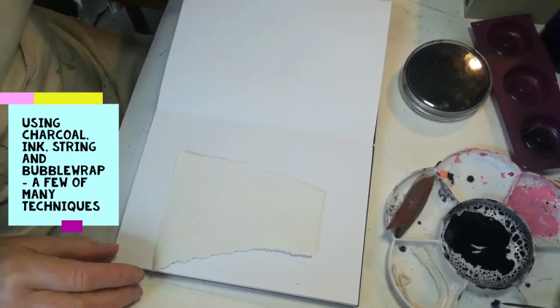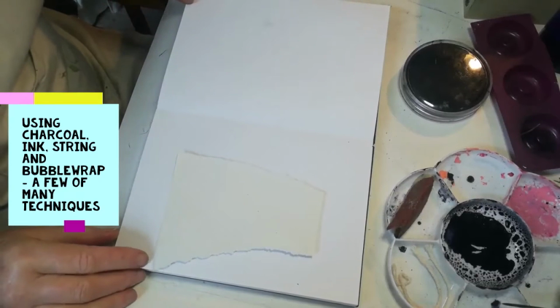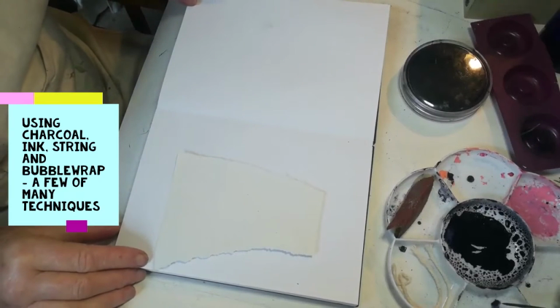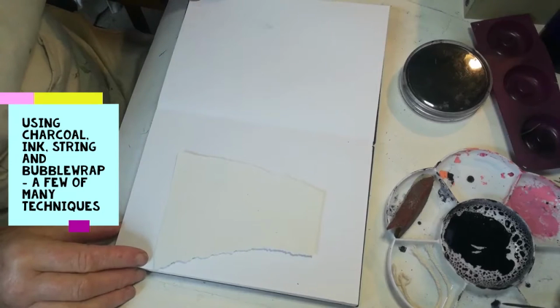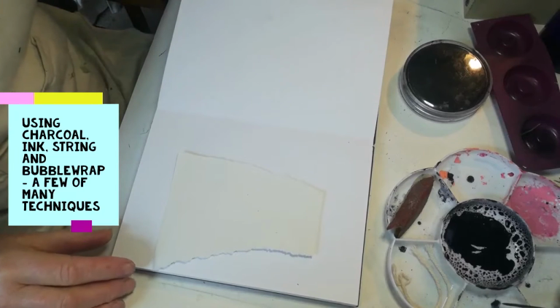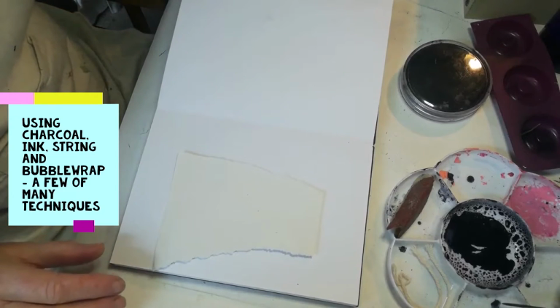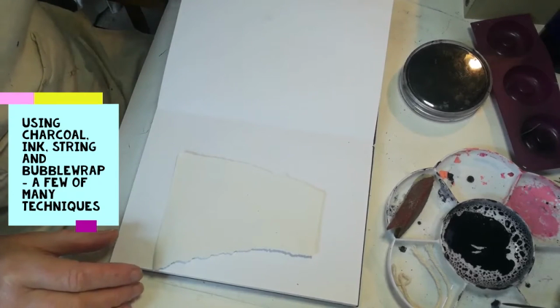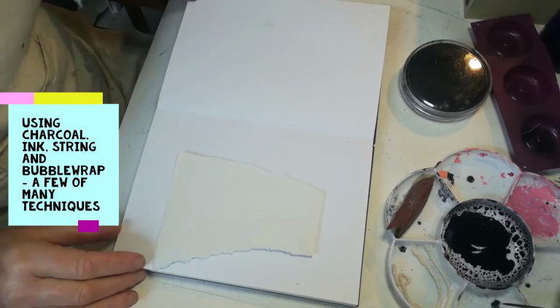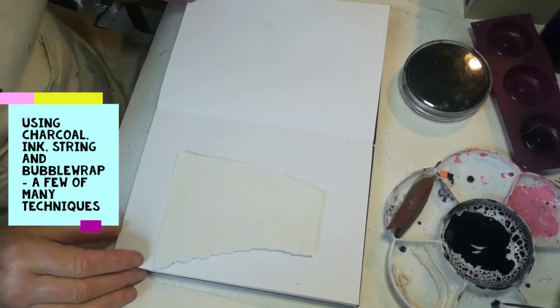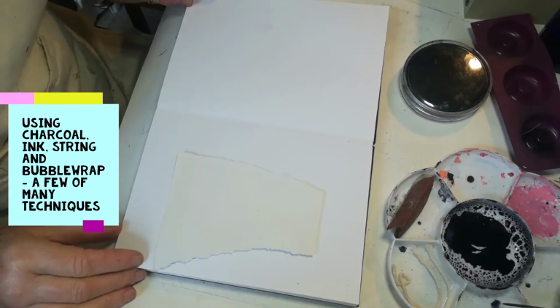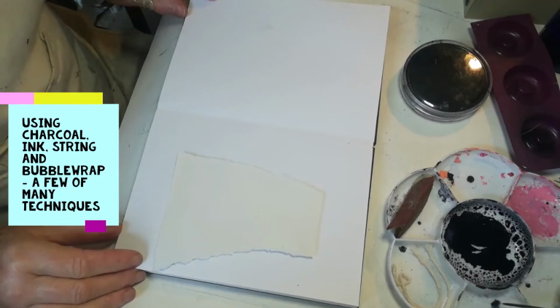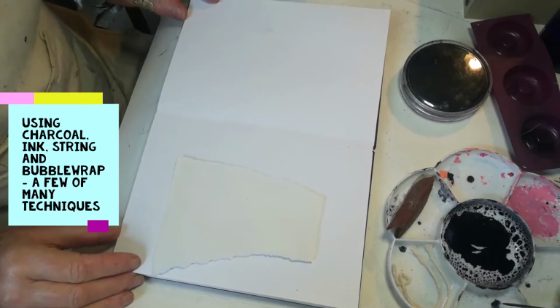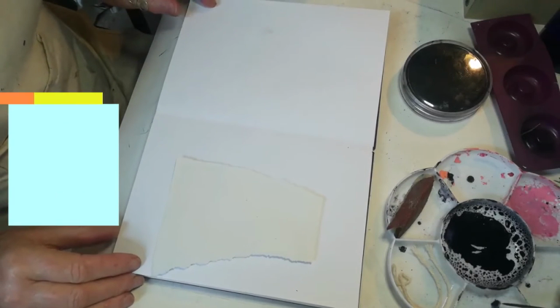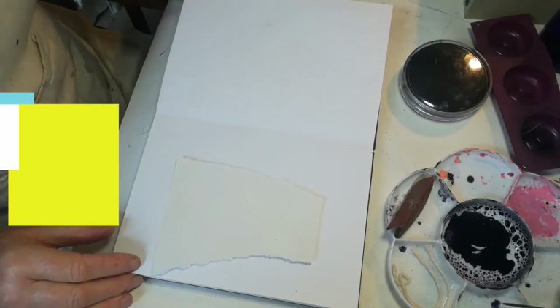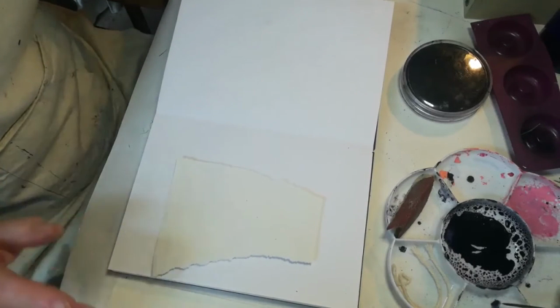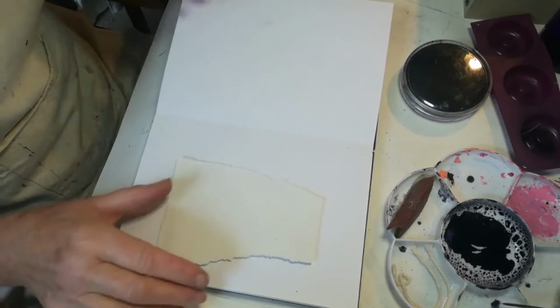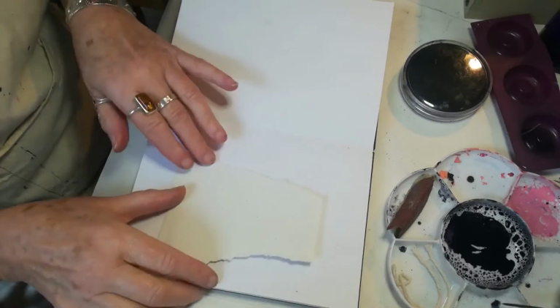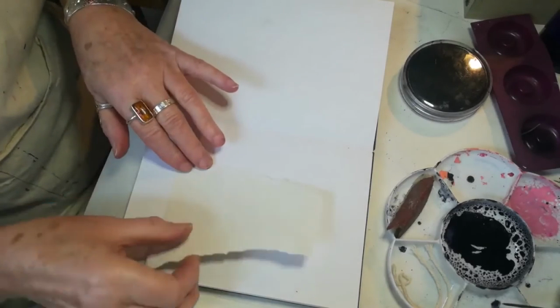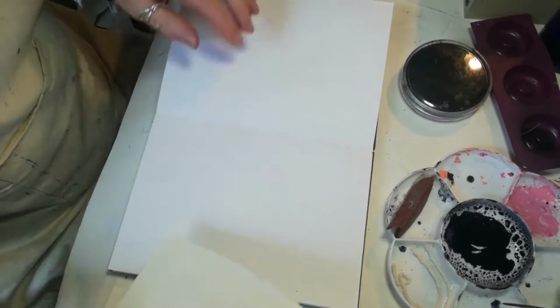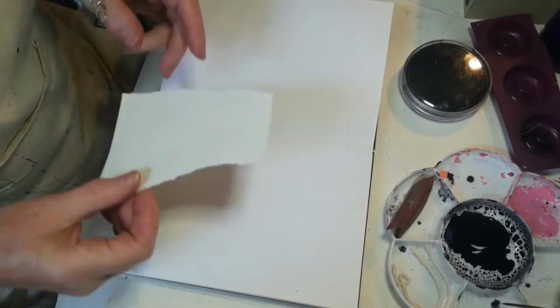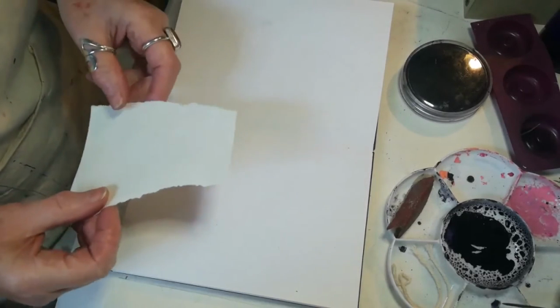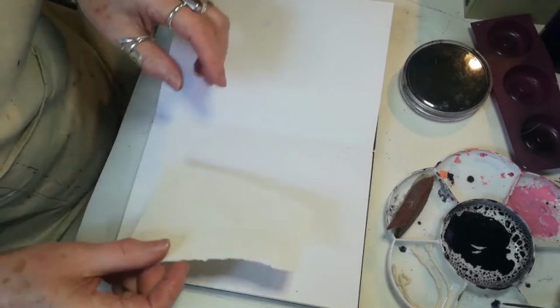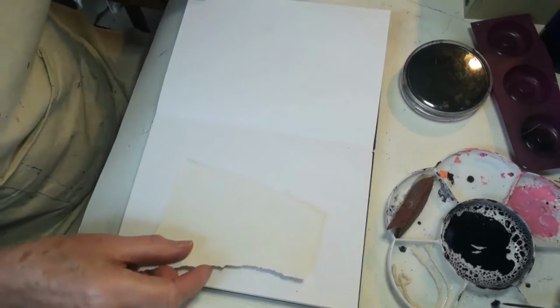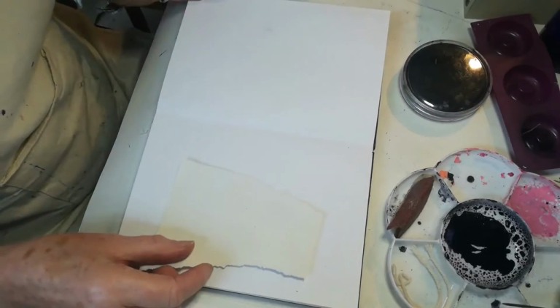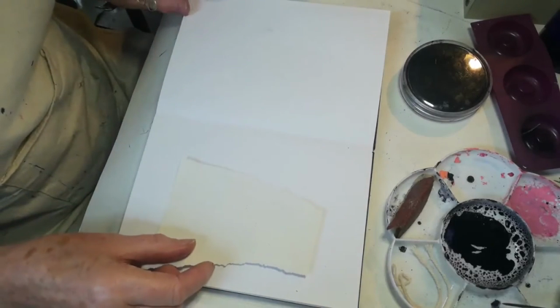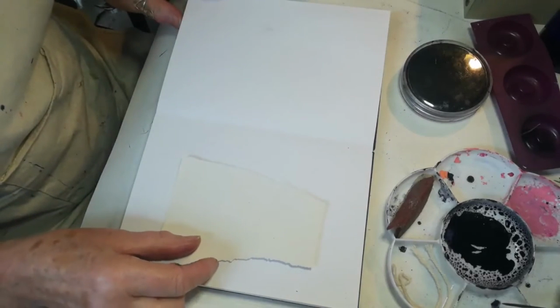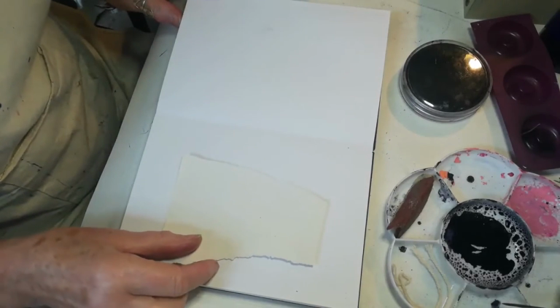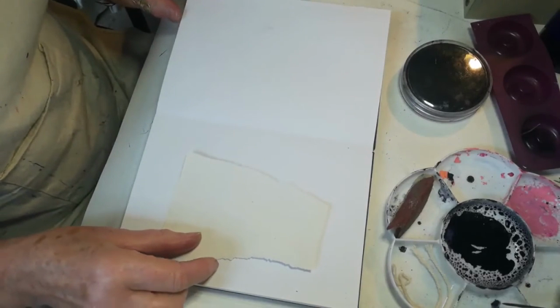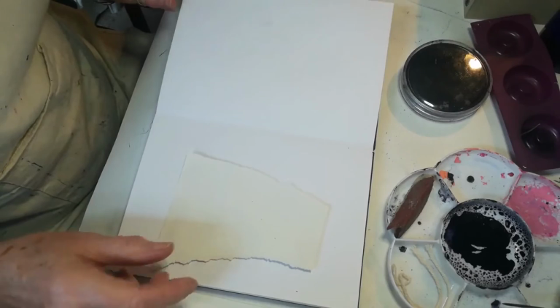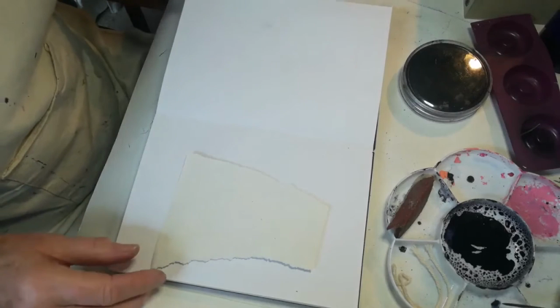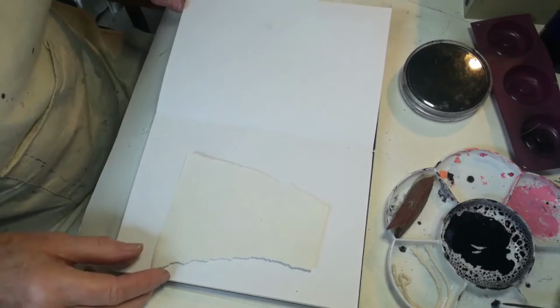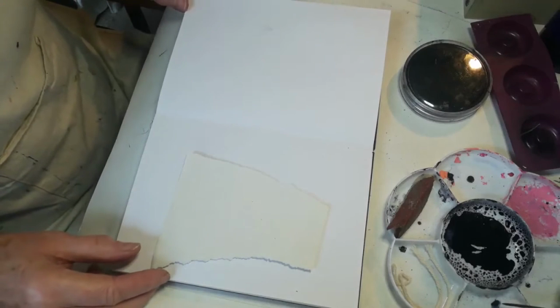Hello, I'm going to show you a few of my techniques for making marks in my sketchbook. I always prep my sketchbook before I paint into it, and everything is done very spontaneously.